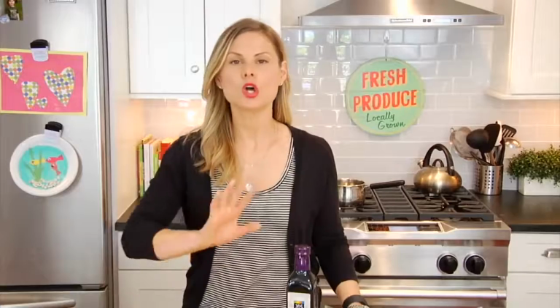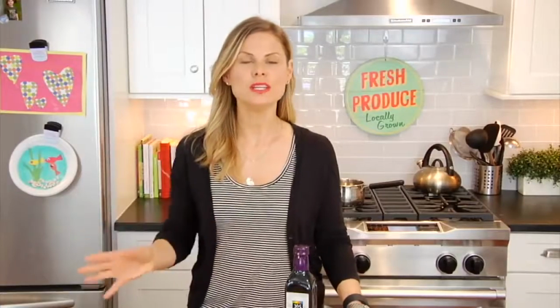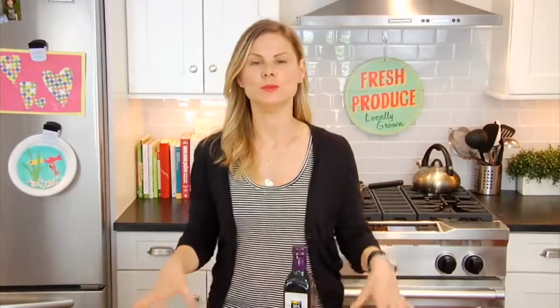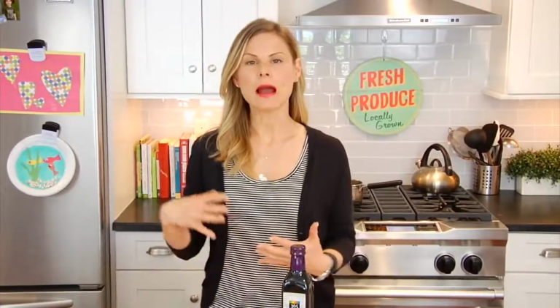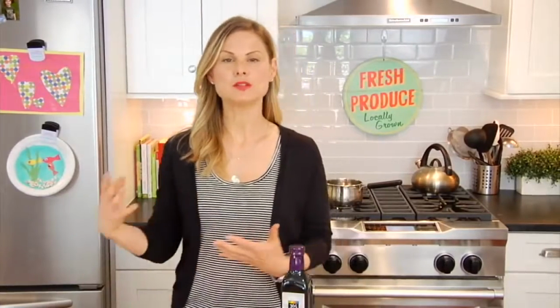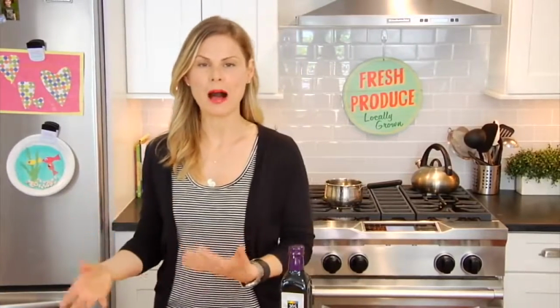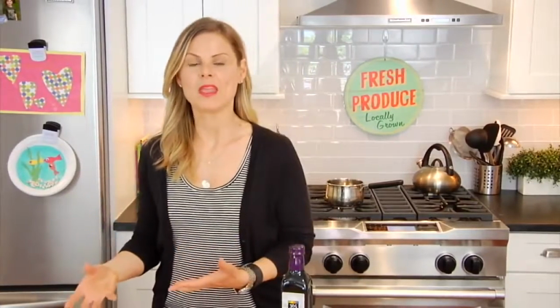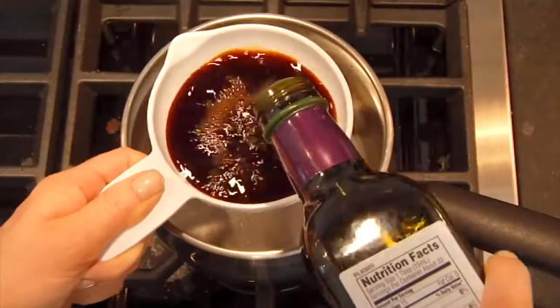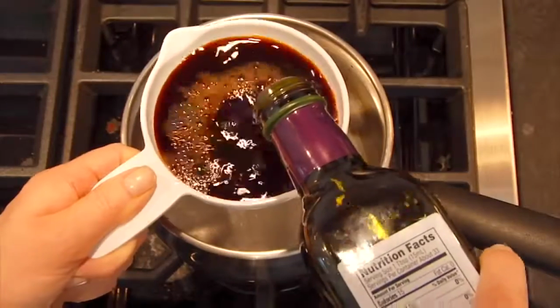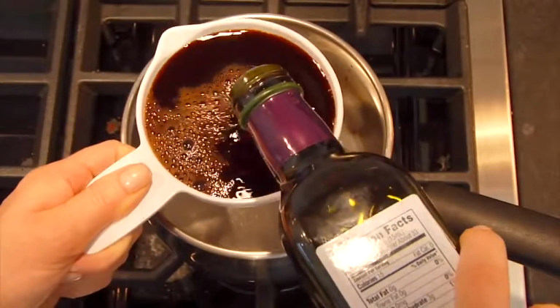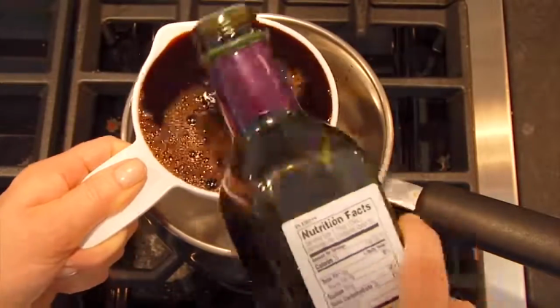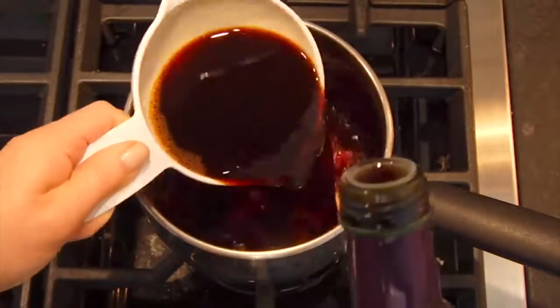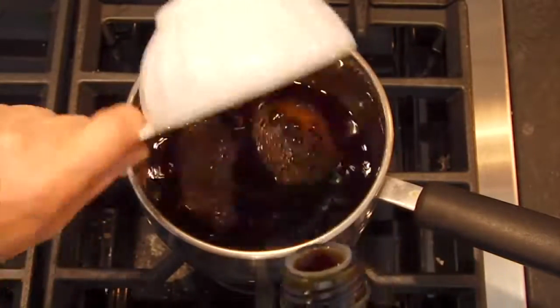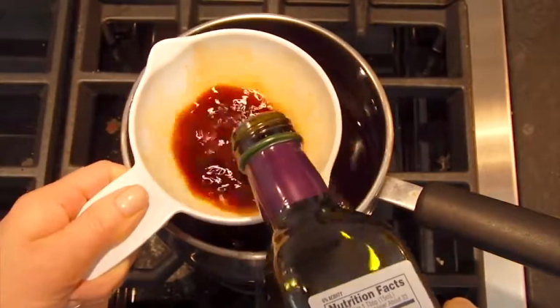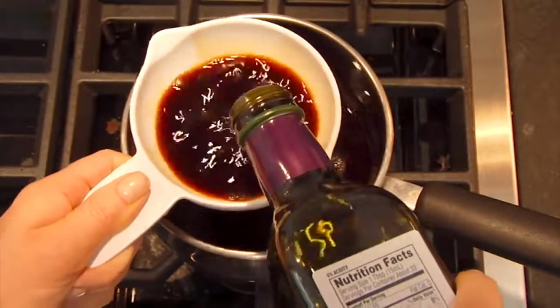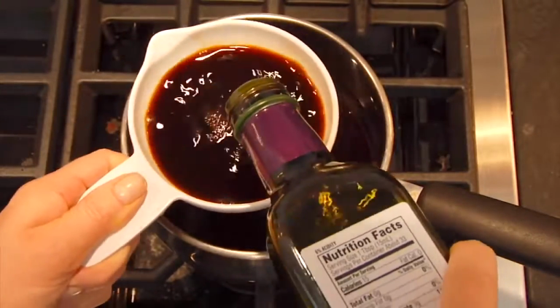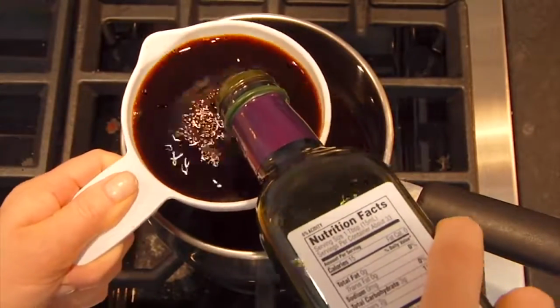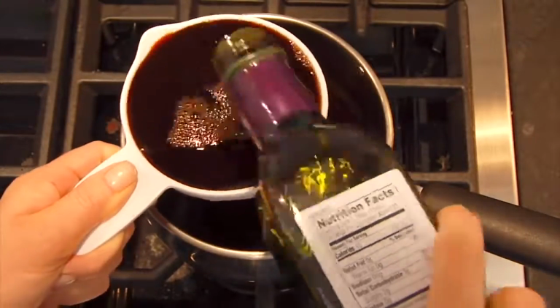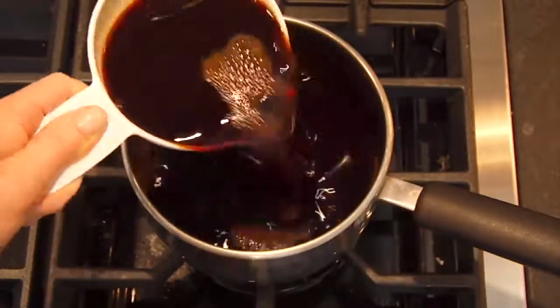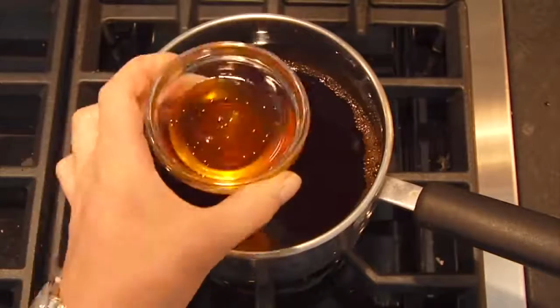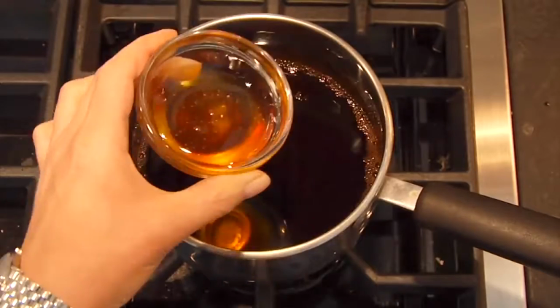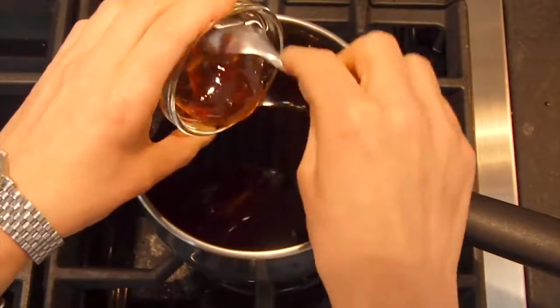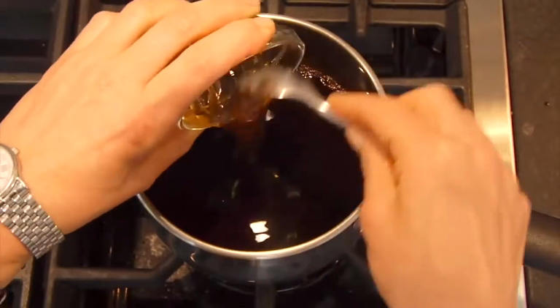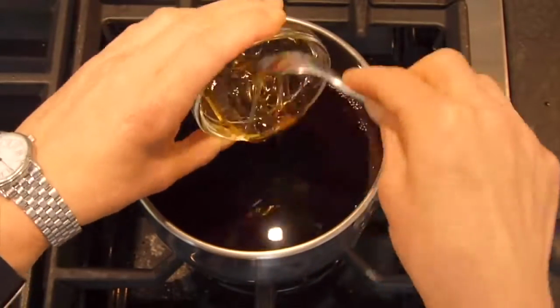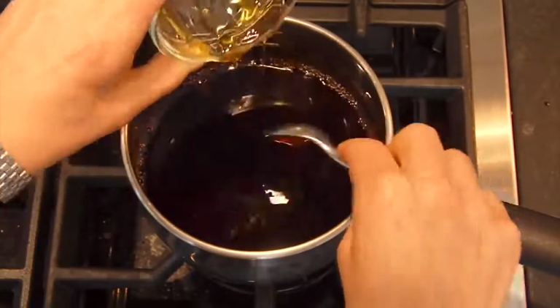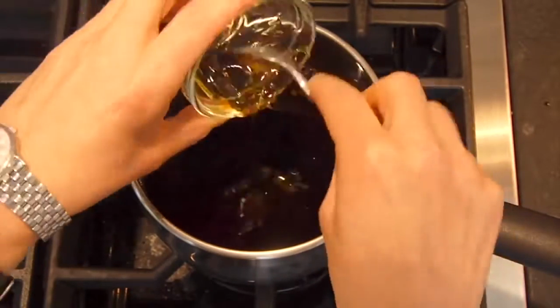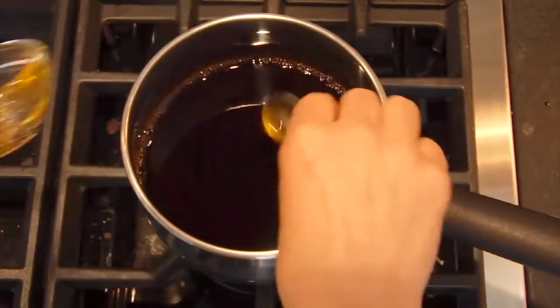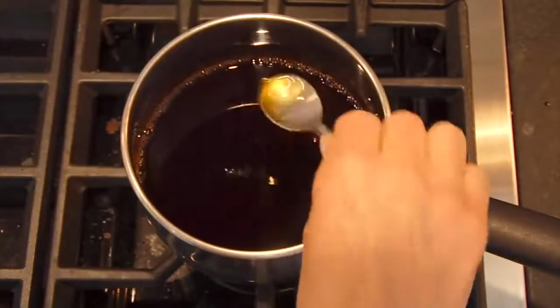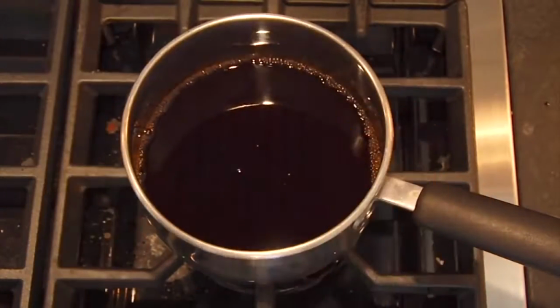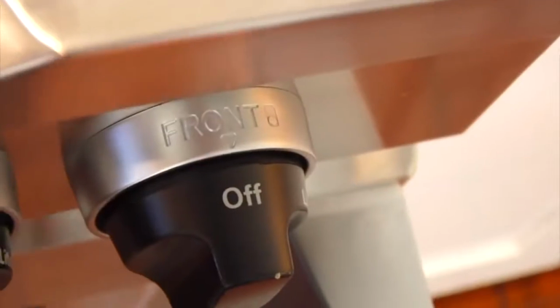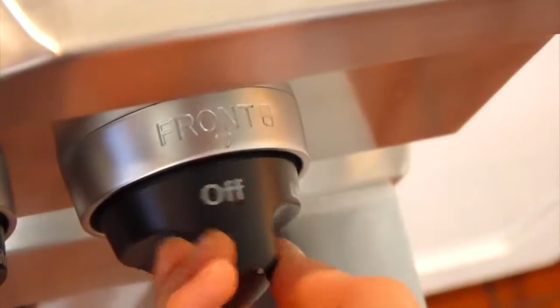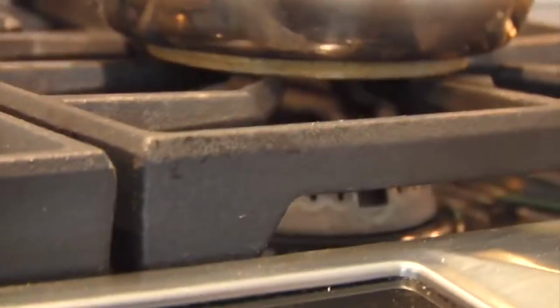Here's all you need to do. Grab a small pot and combine two cups of balsamic vinegar with two tablespoons of honey. The honey is completely optional, but I do find that it makes for a thicker, richer glaze.